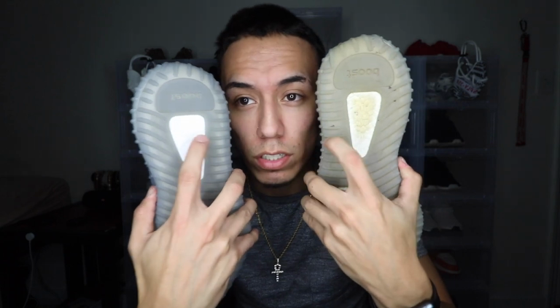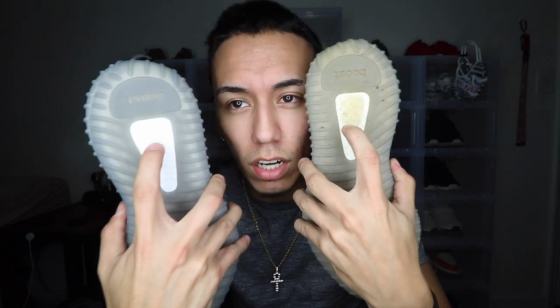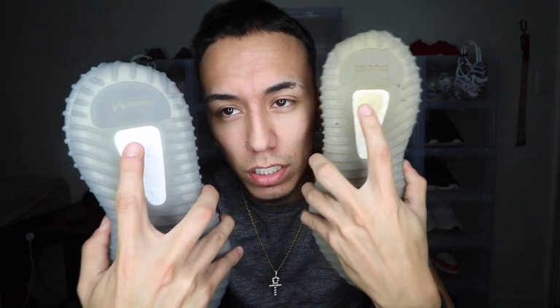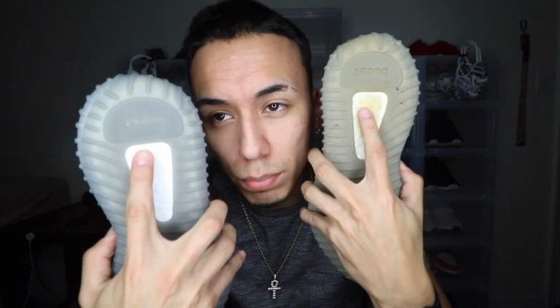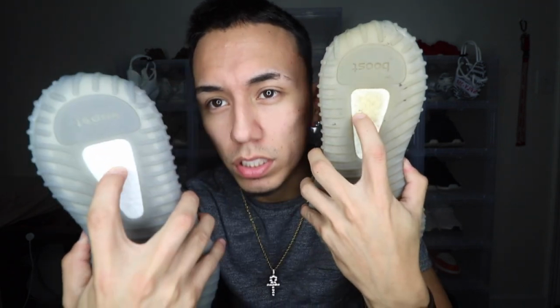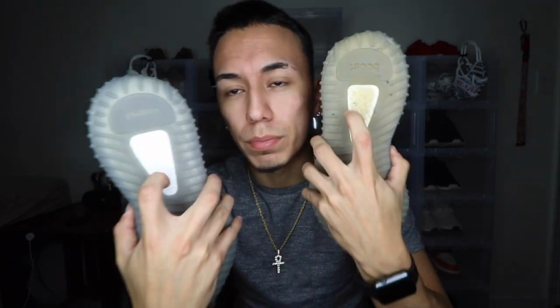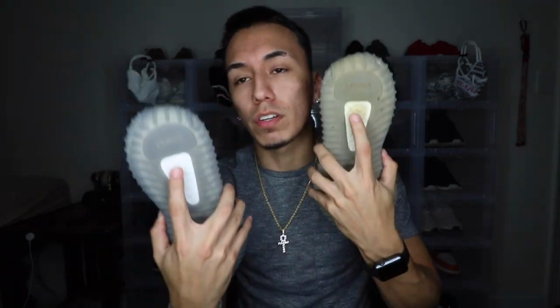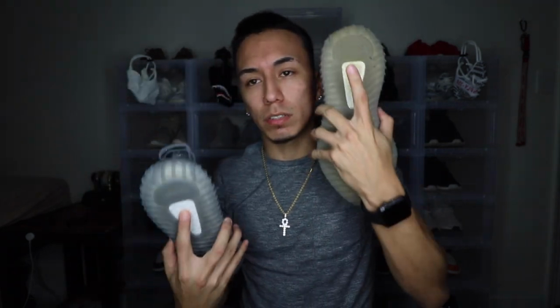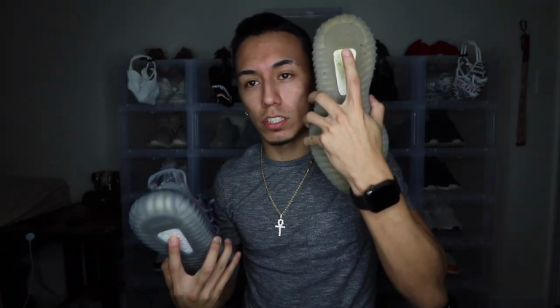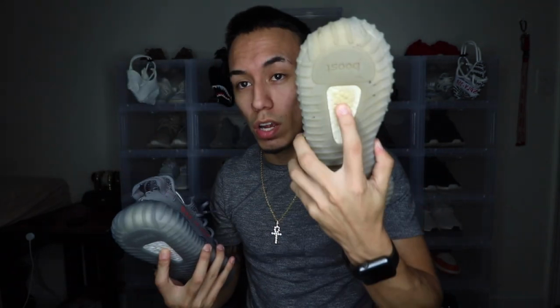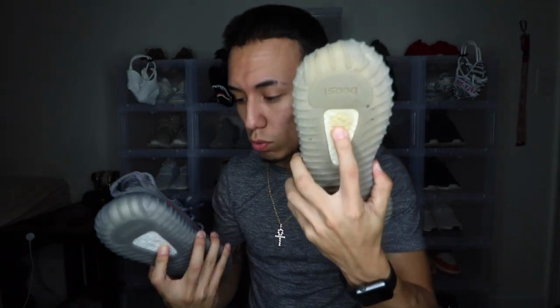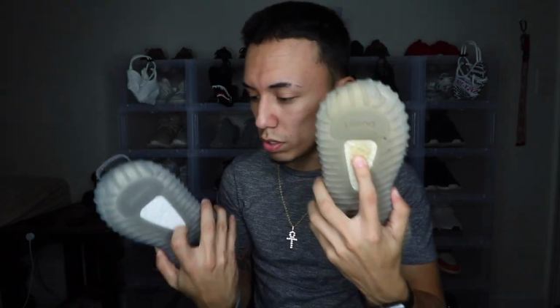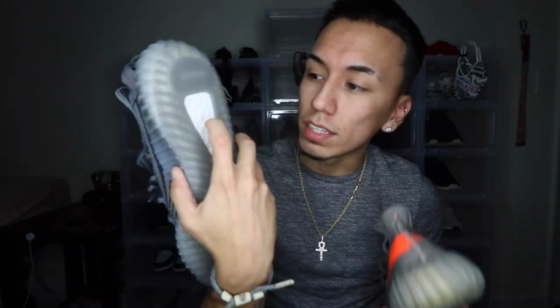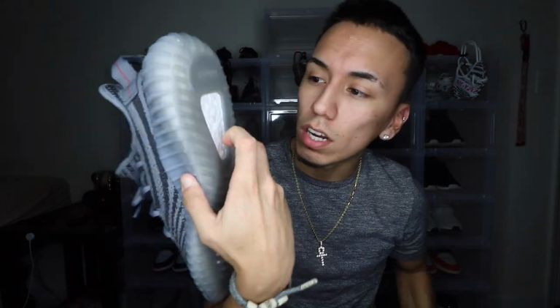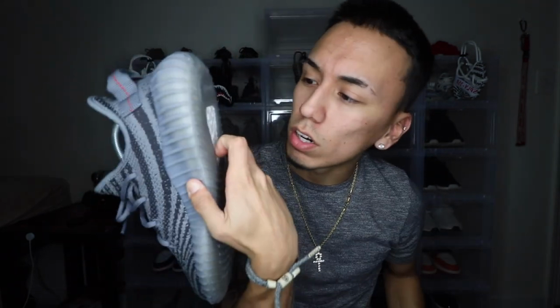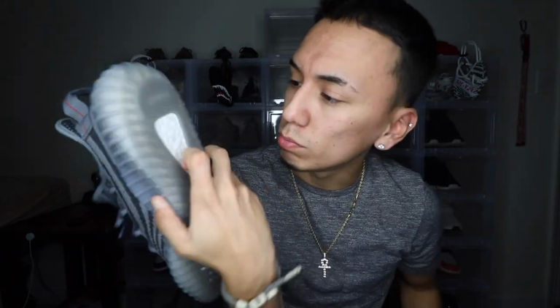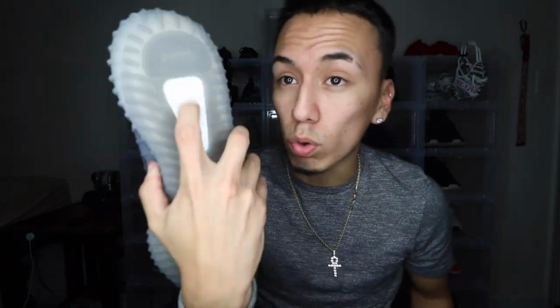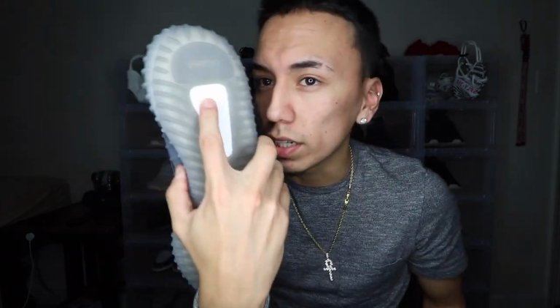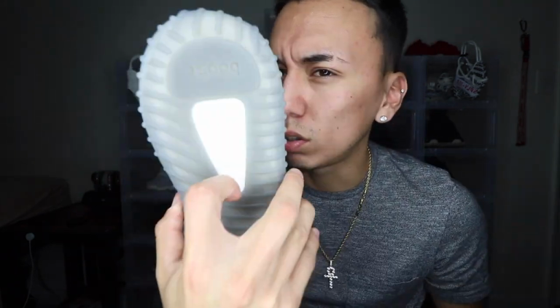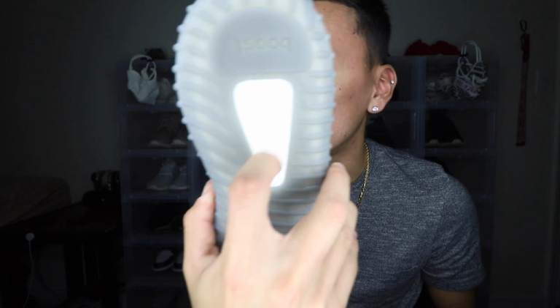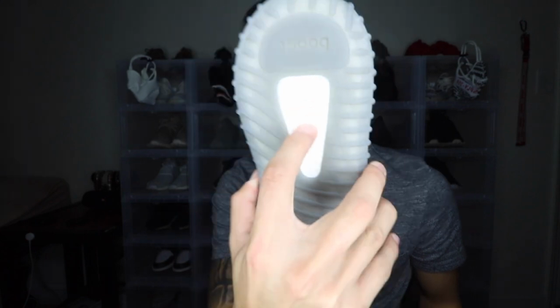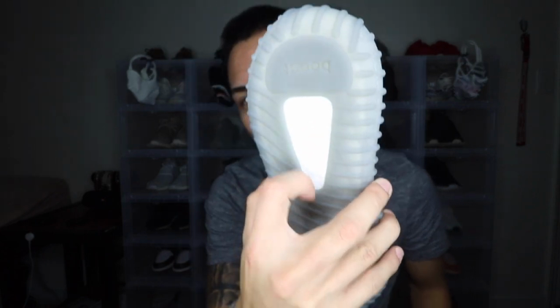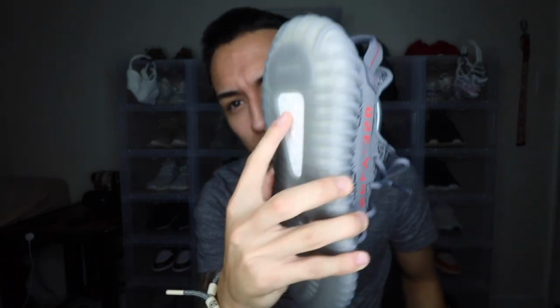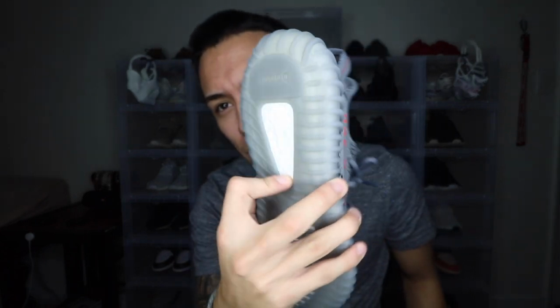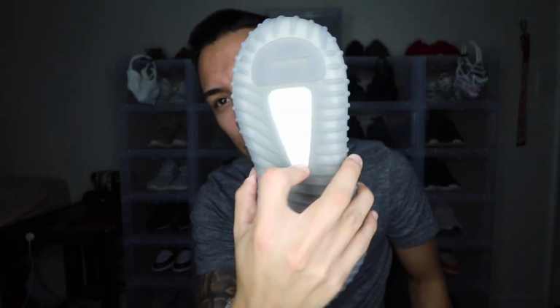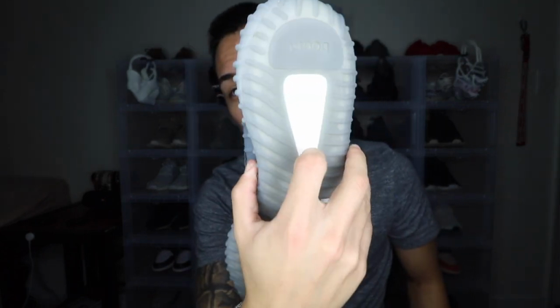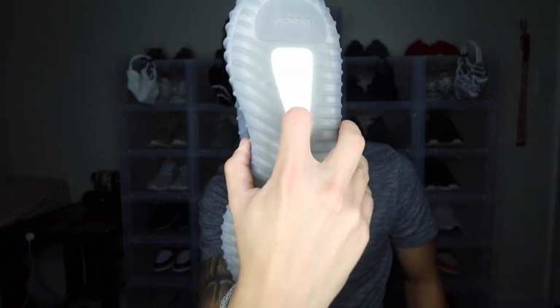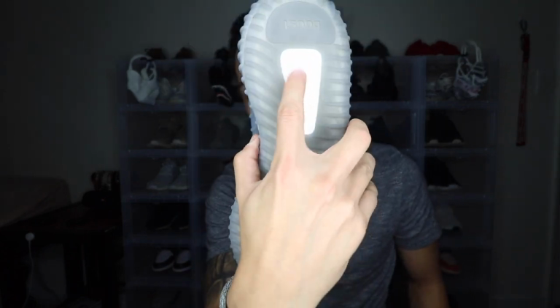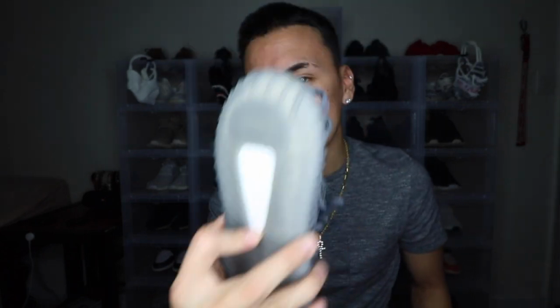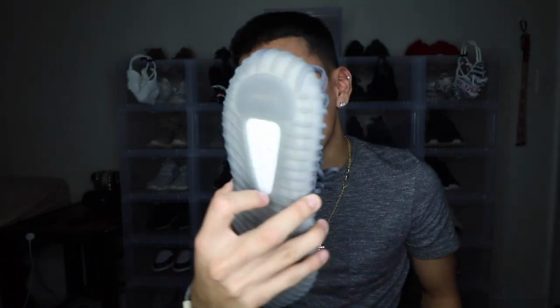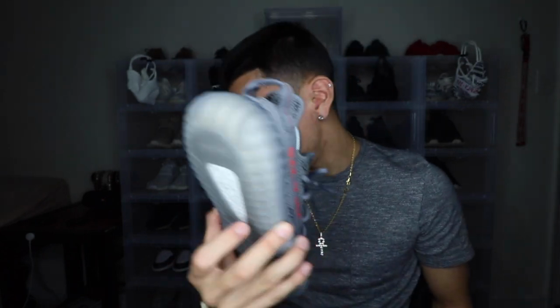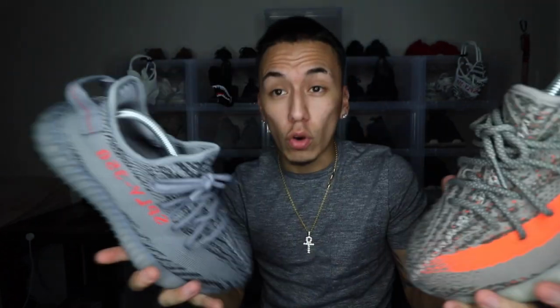Obviously the boost is going to be different colors because the 1.0s are heavily worn, while the 2.0s have only been worn two or three times. Even so, the boost still looks brand new on the 2.0, which is crazy.